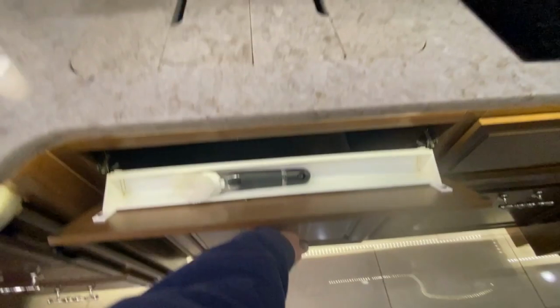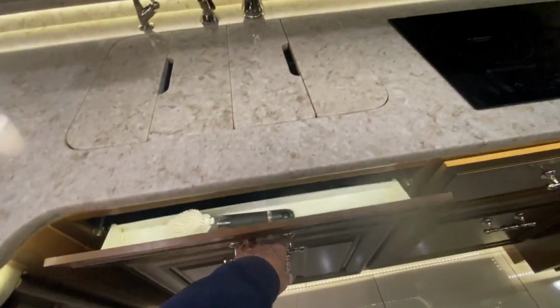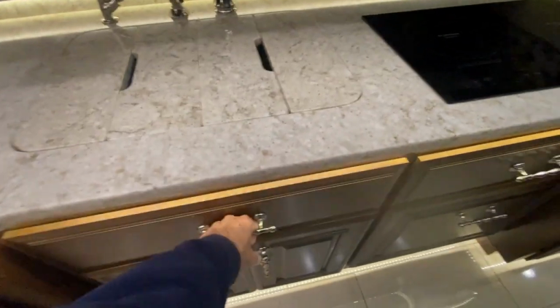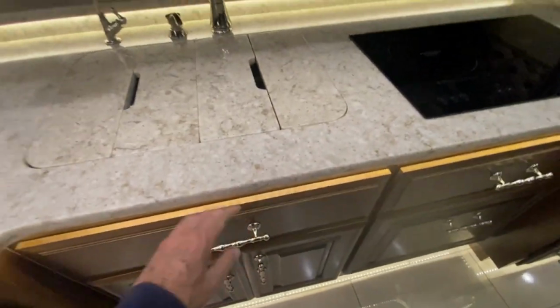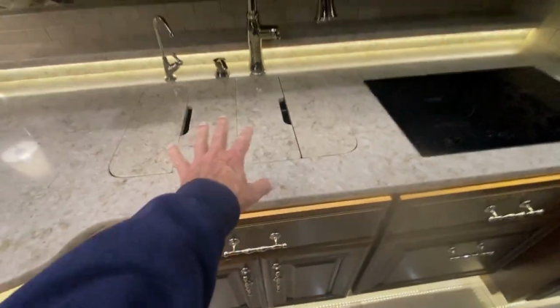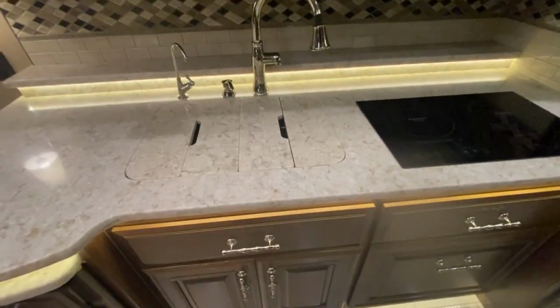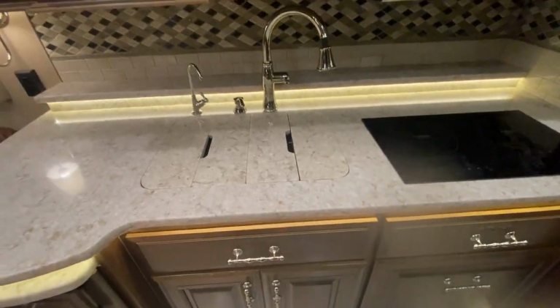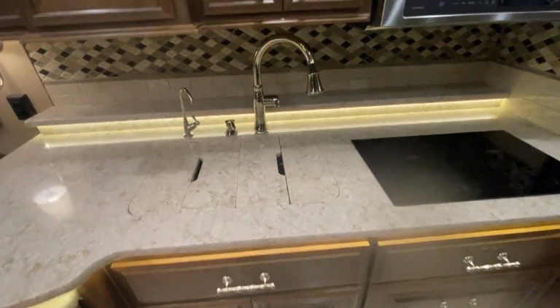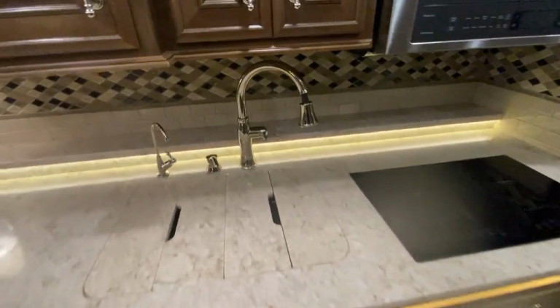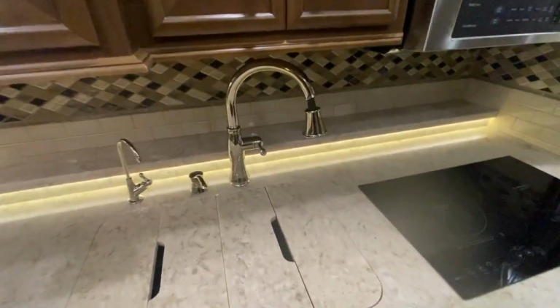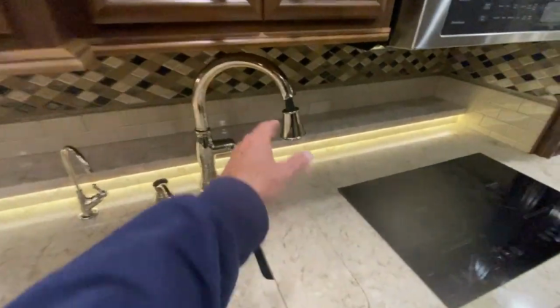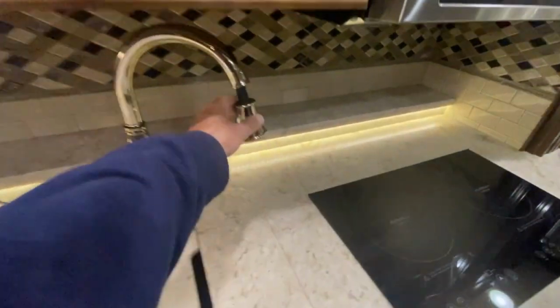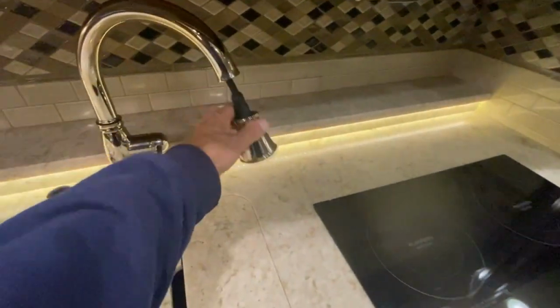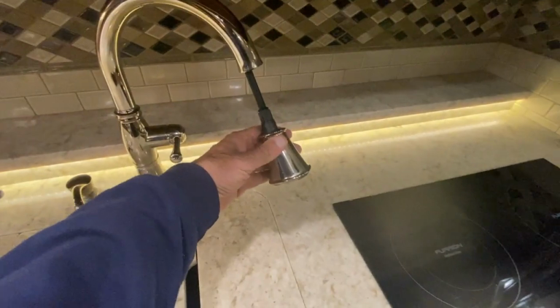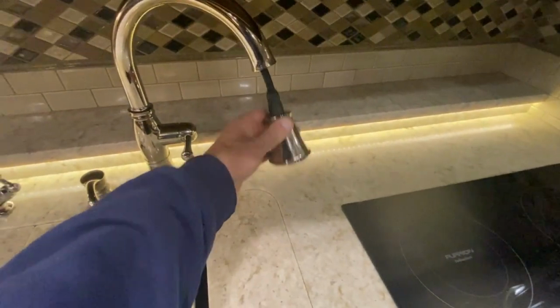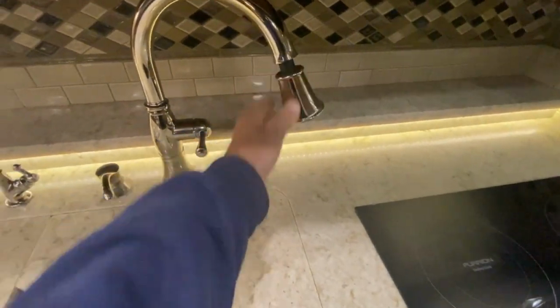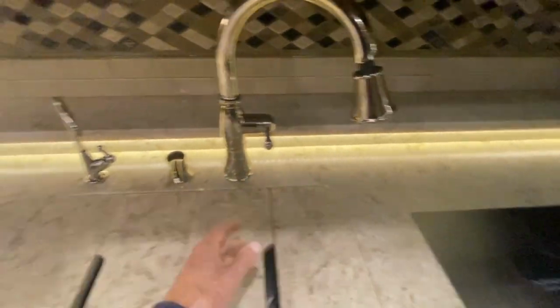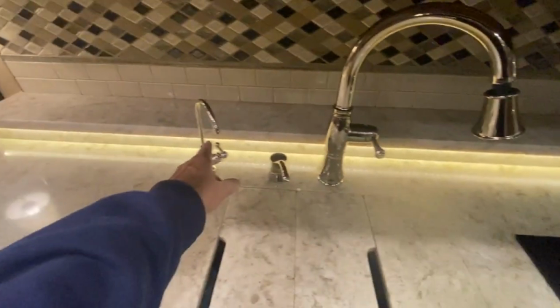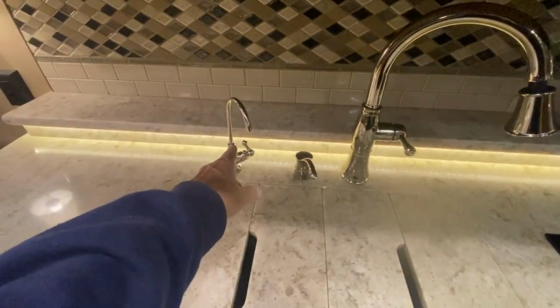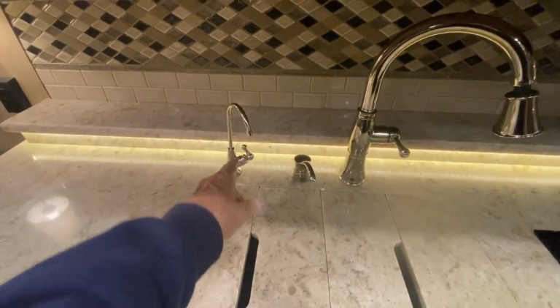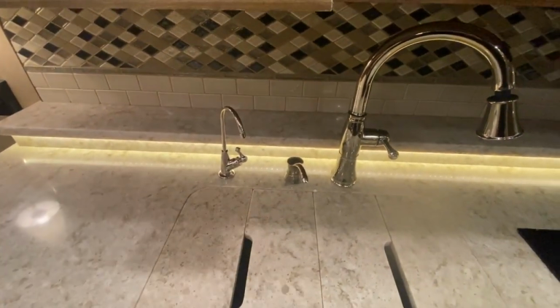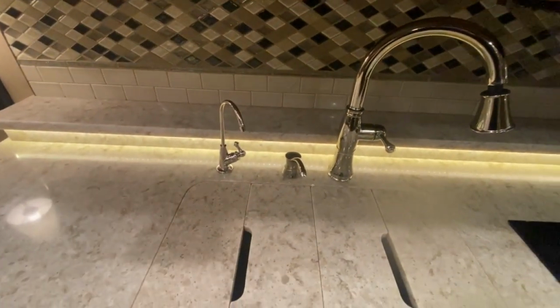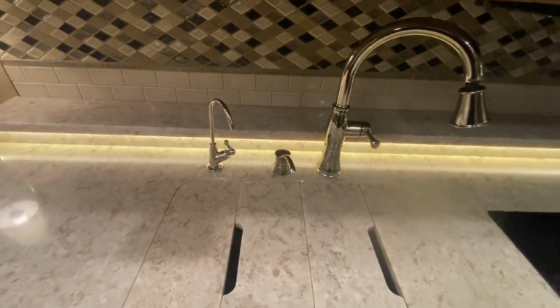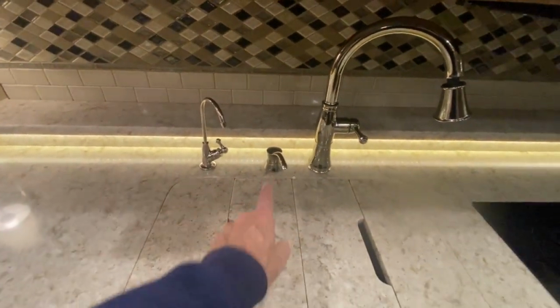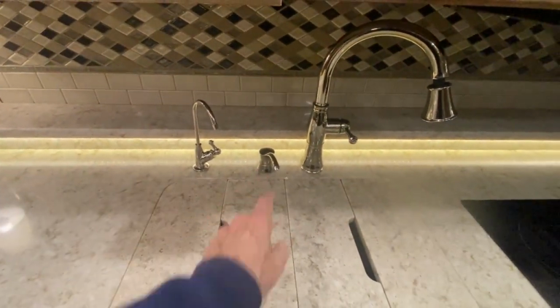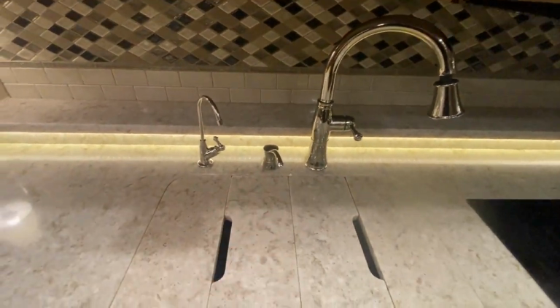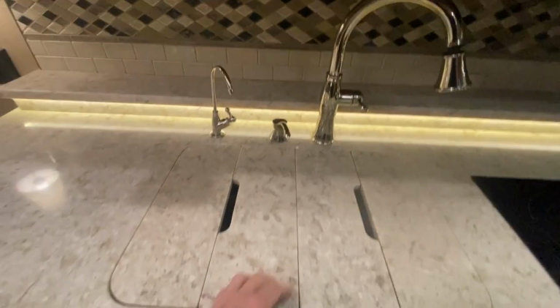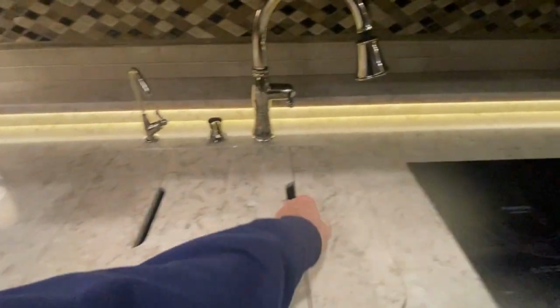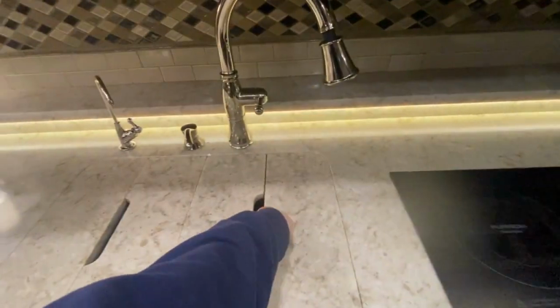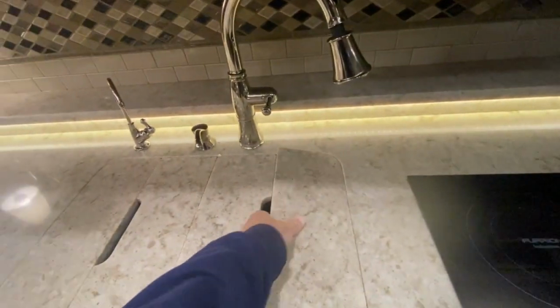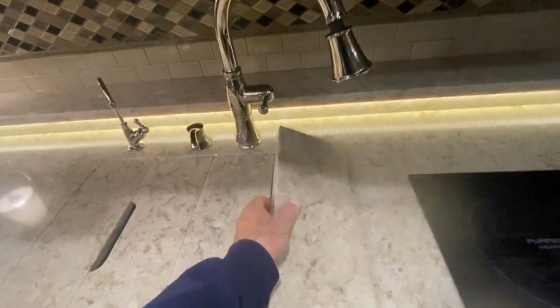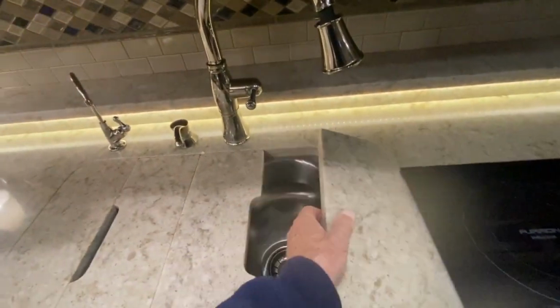Over here you've got the little tray for whatever you need, double stainless steel sinks with a hose wash head that goes out, or a little spray just to get some water, and a soap dispenser. It's just beautiful in here.